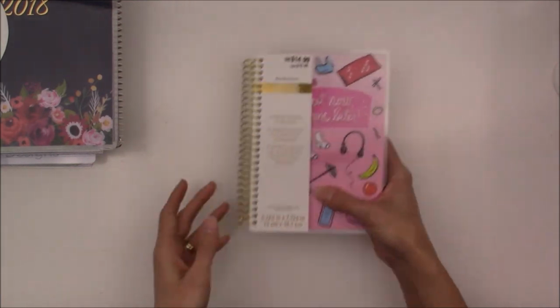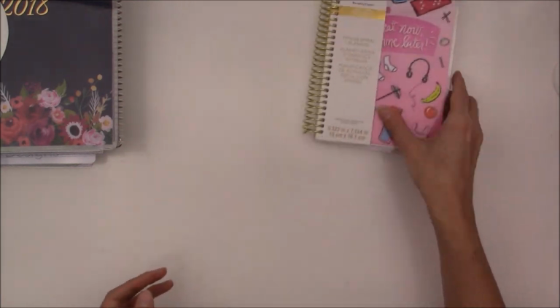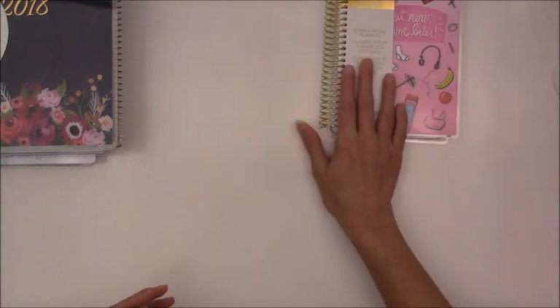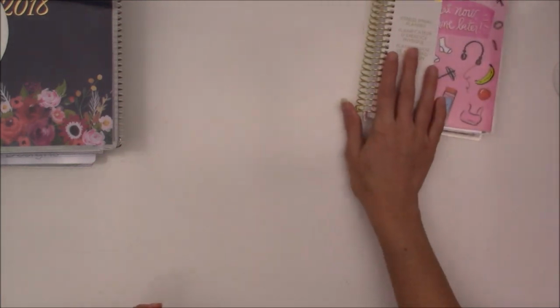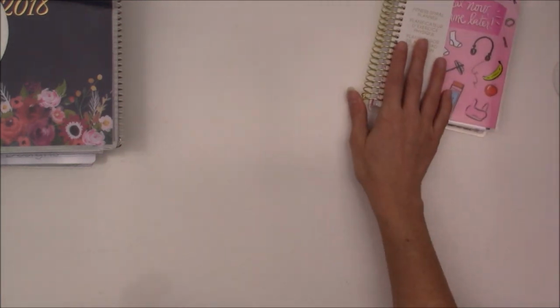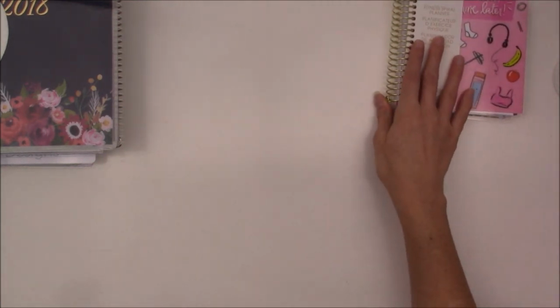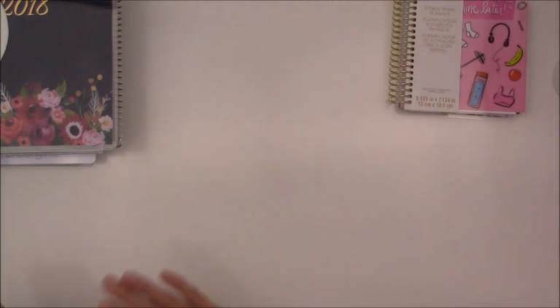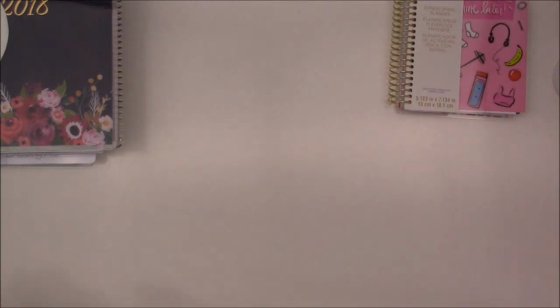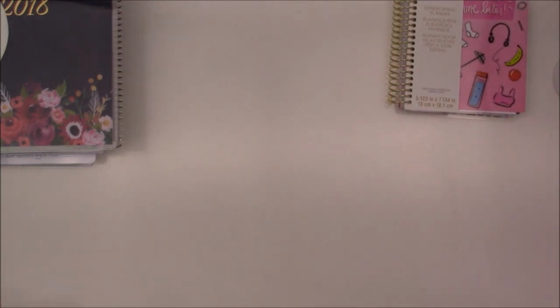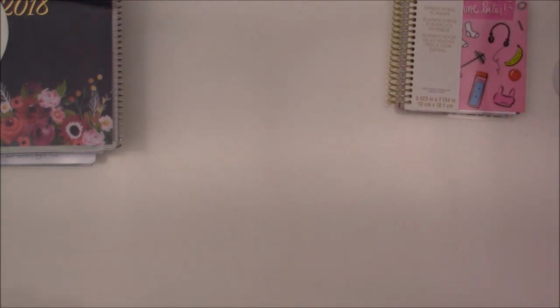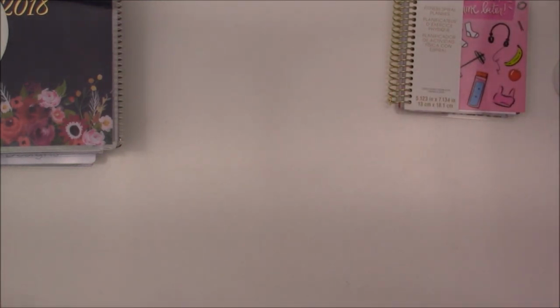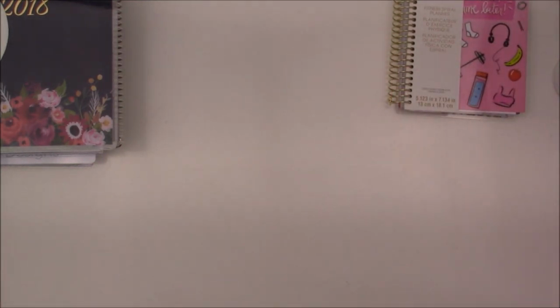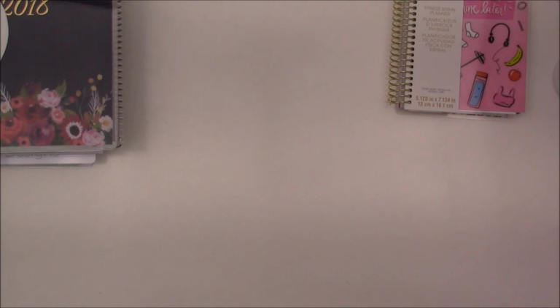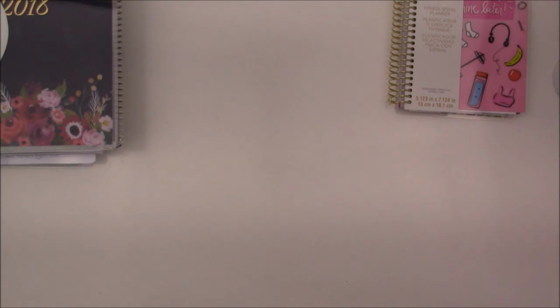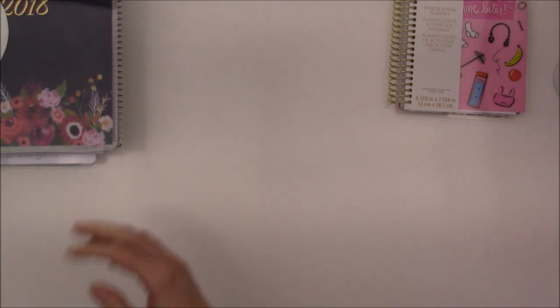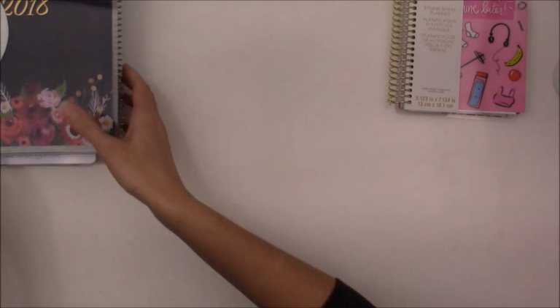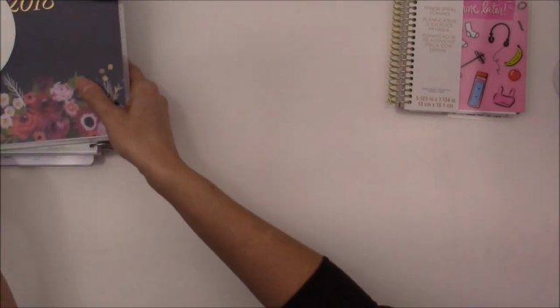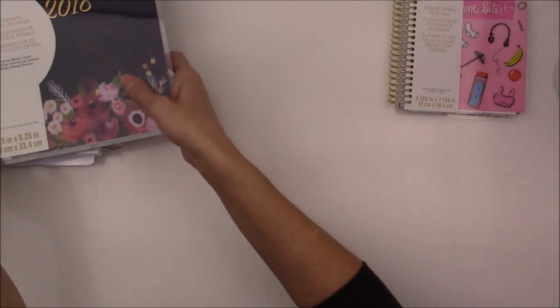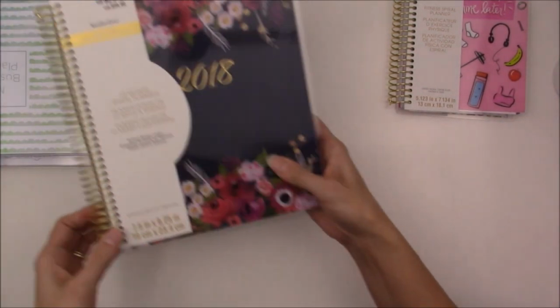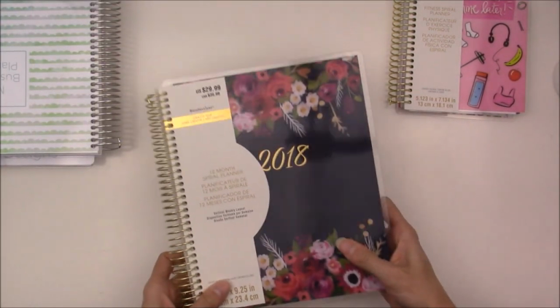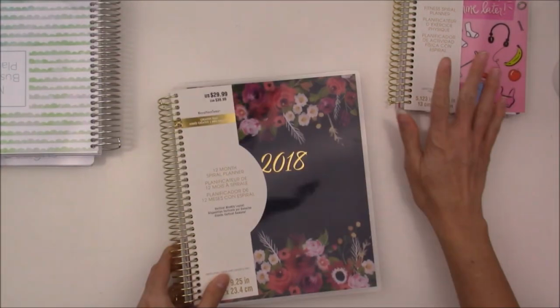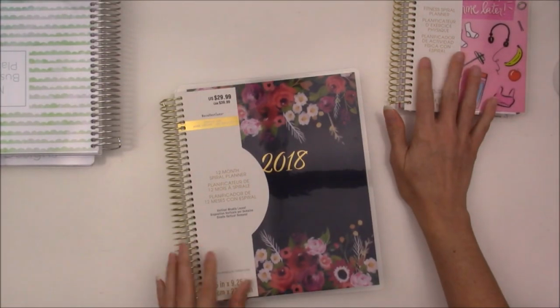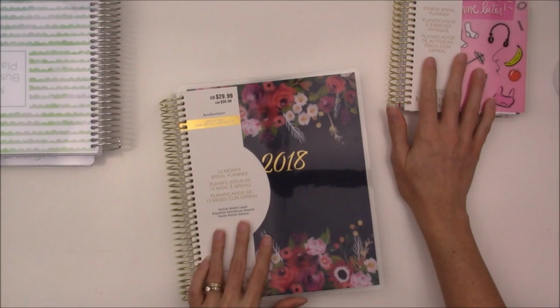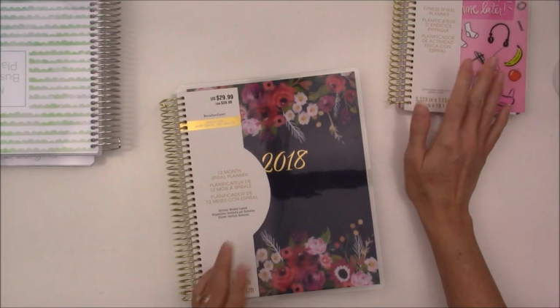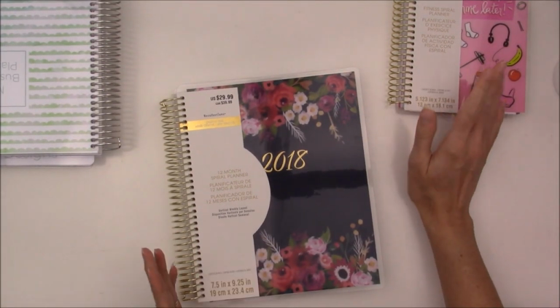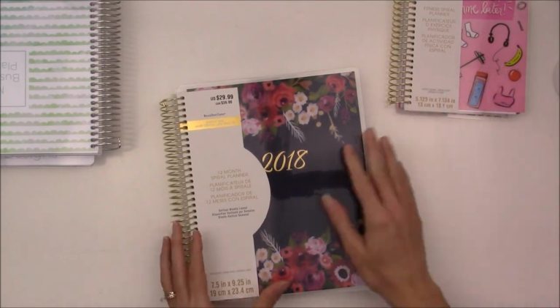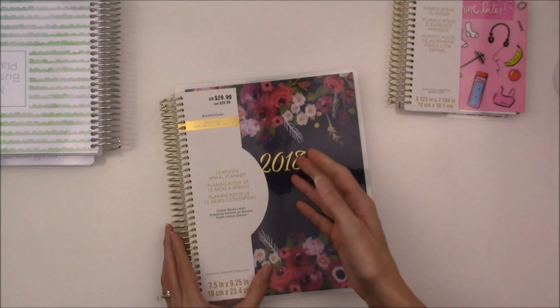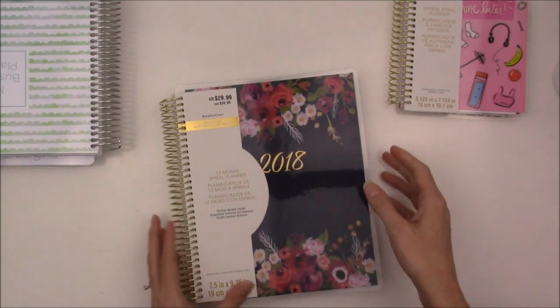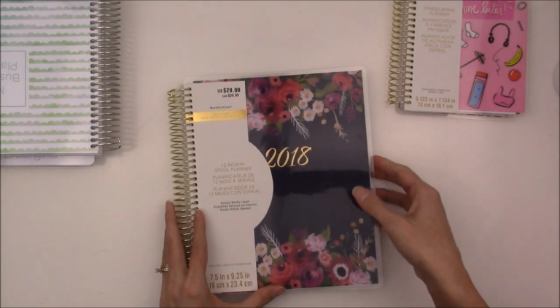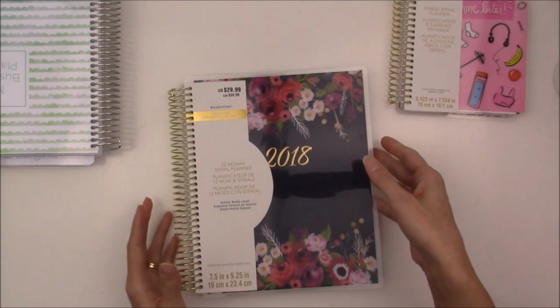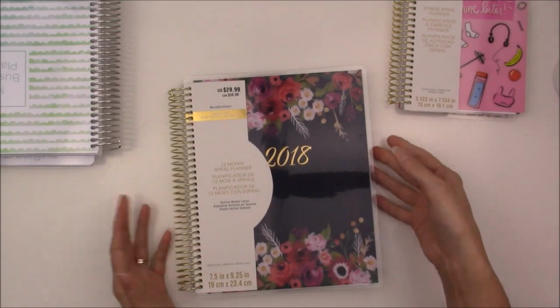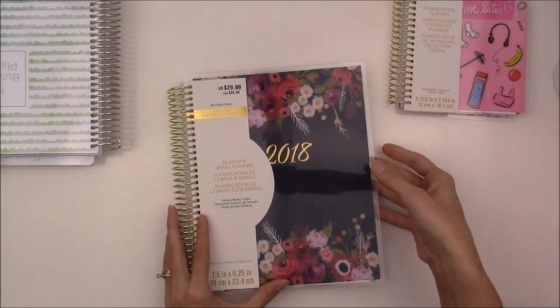And that's it for the fitness planner. I thought that would be something new to try this year to ease my way into planning, and if this goes well maybe next year I can try the goal planner again.